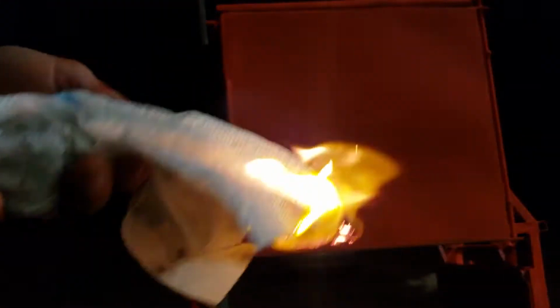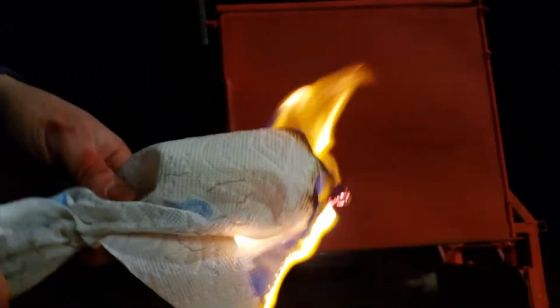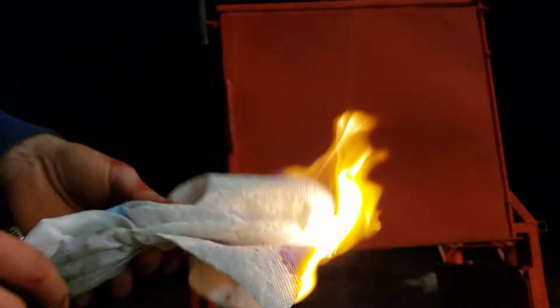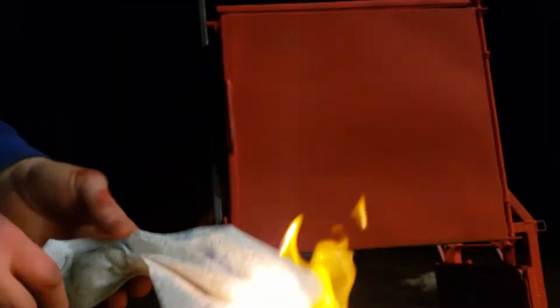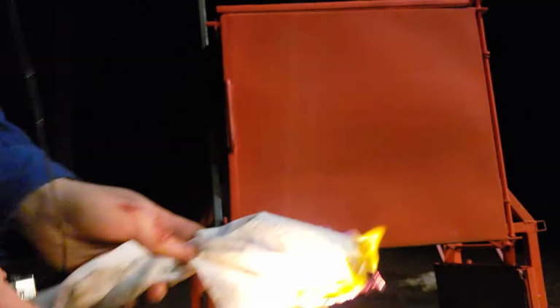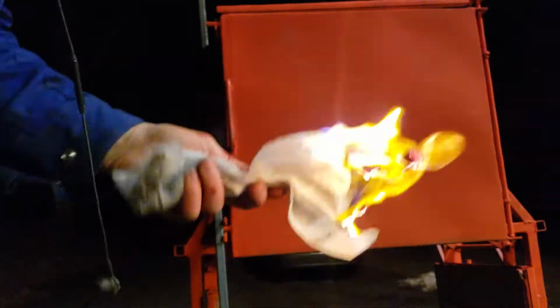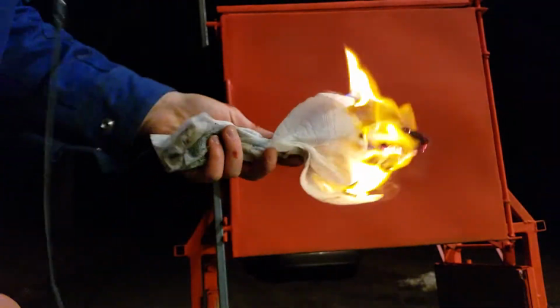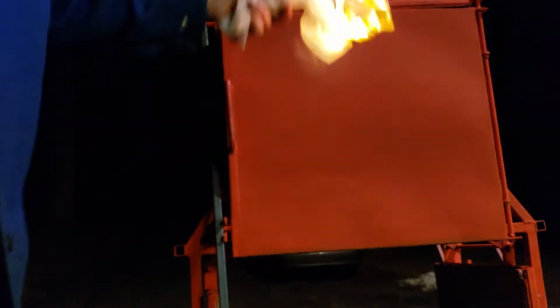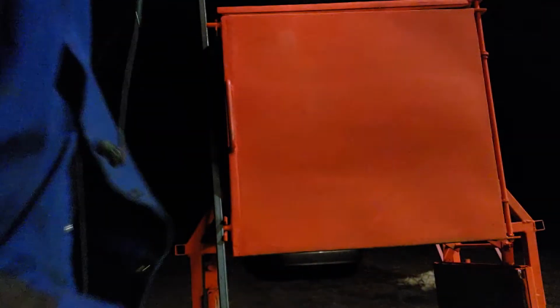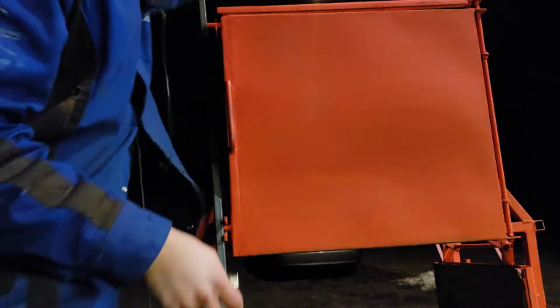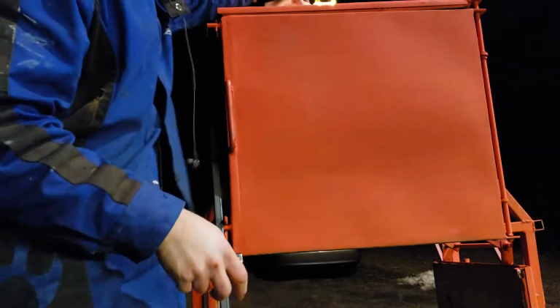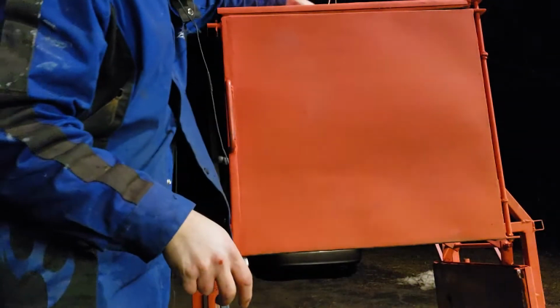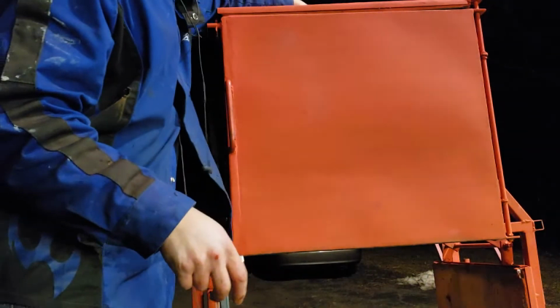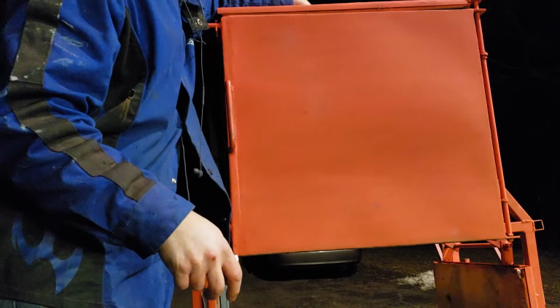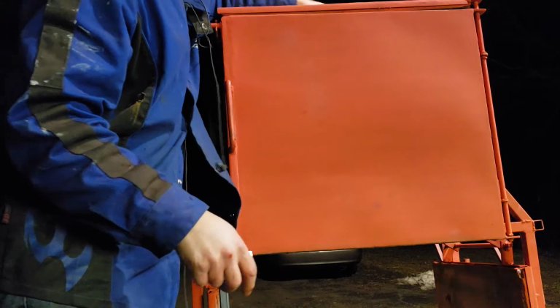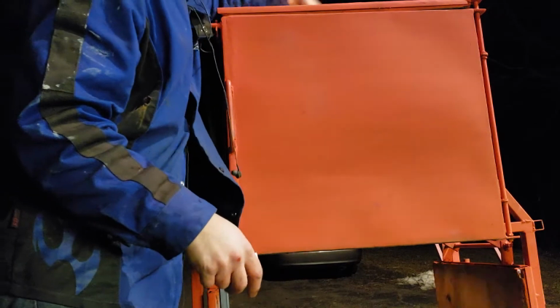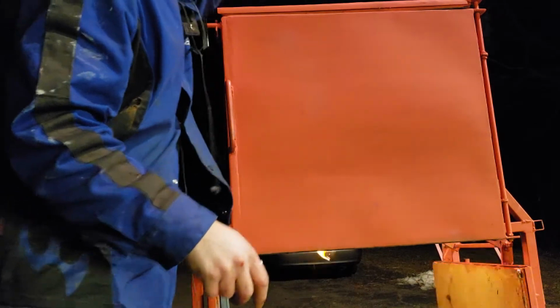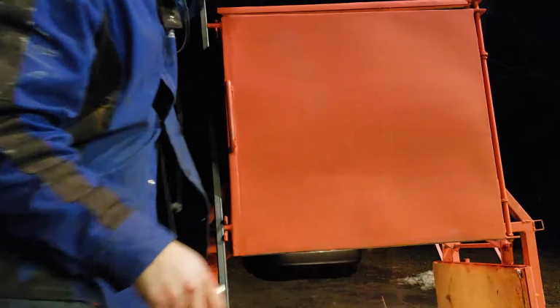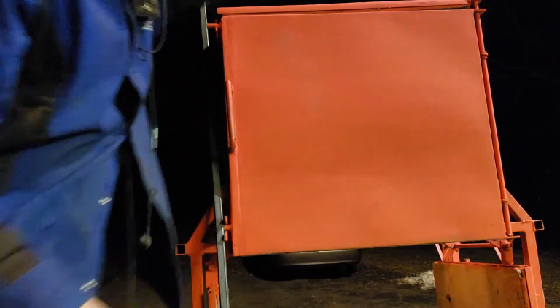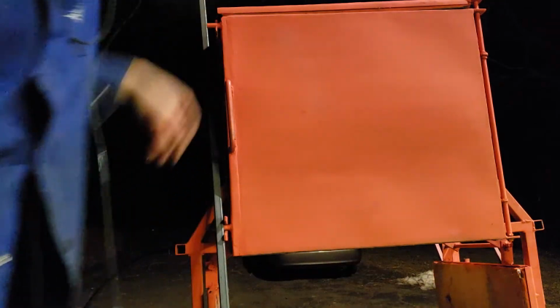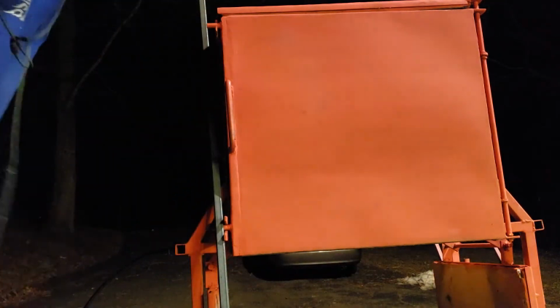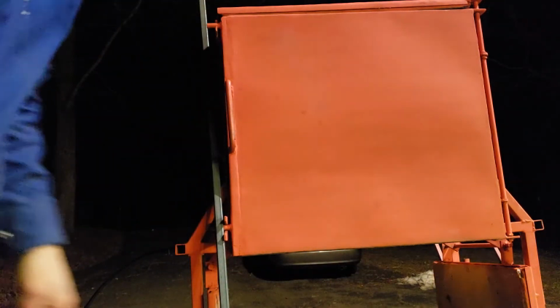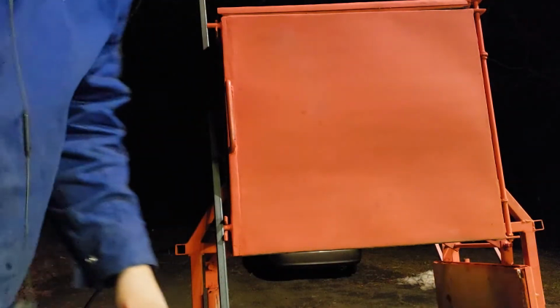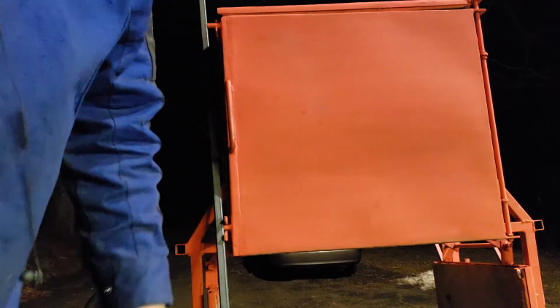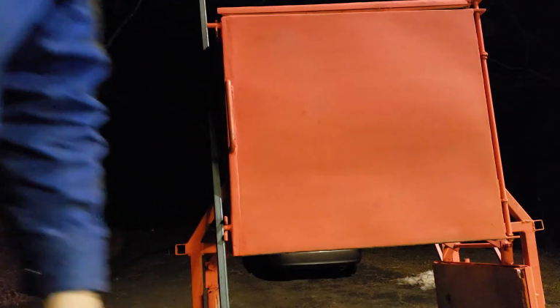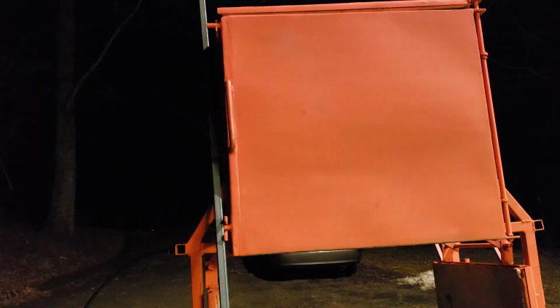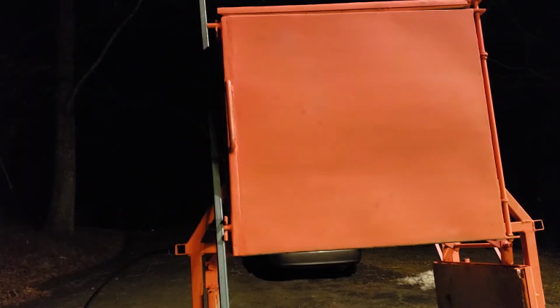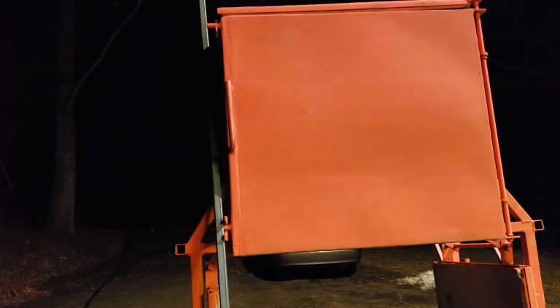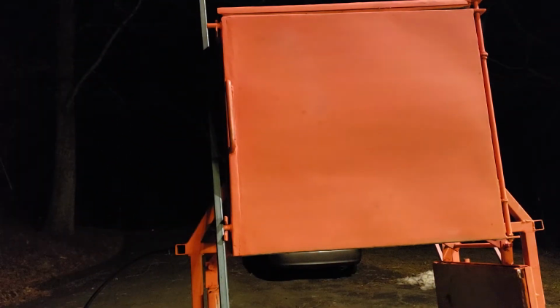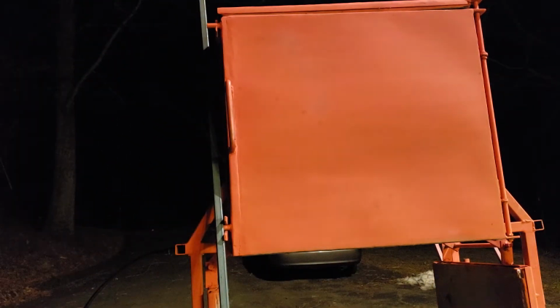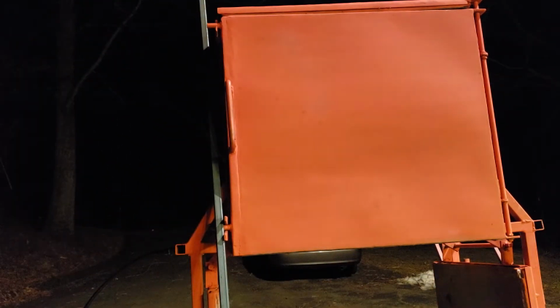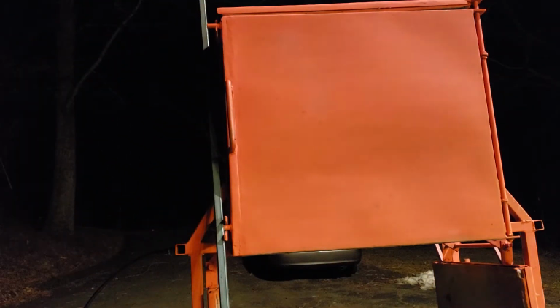What I found is, if you just drop in some burning paper from the top and then turn on the gas, it lights pretty easily.